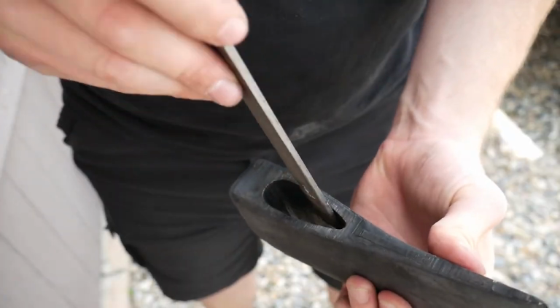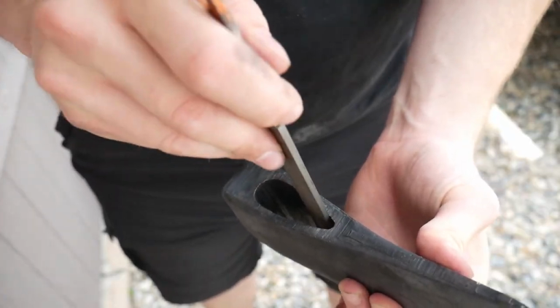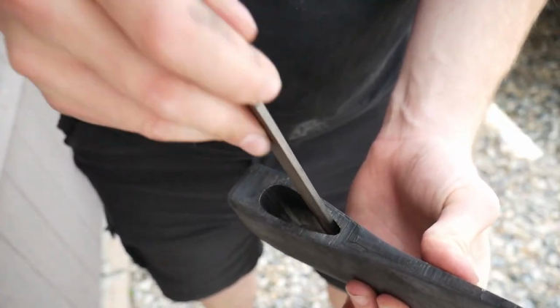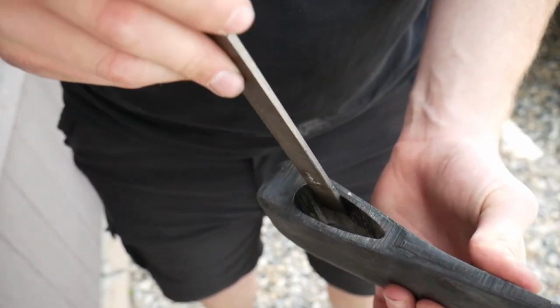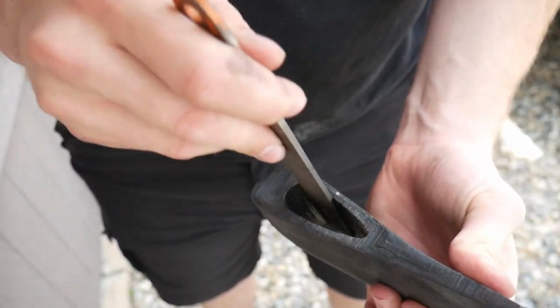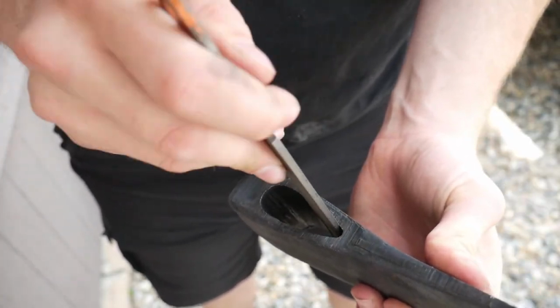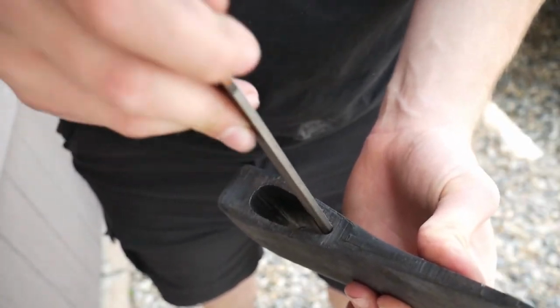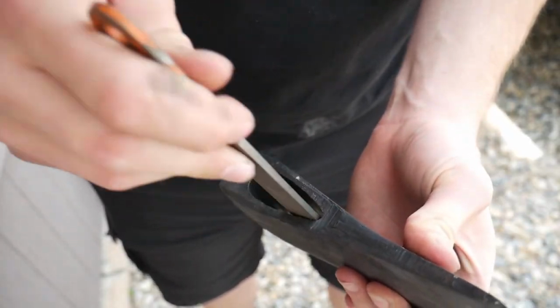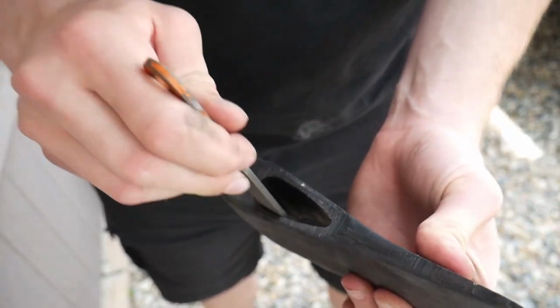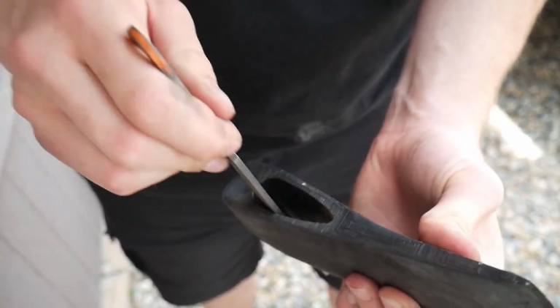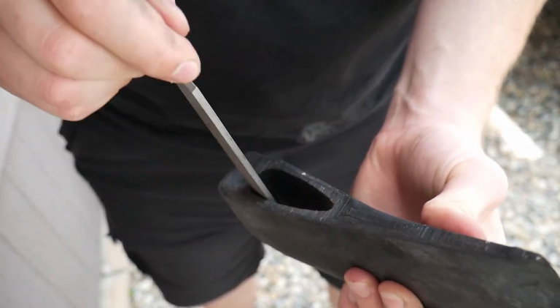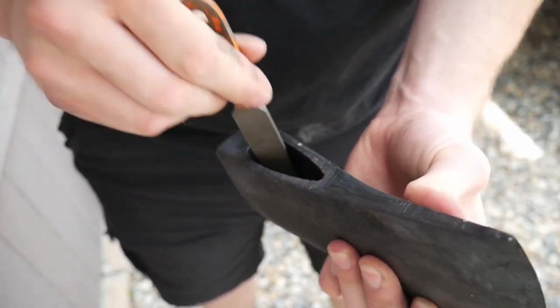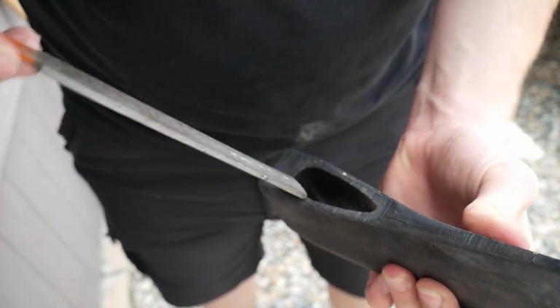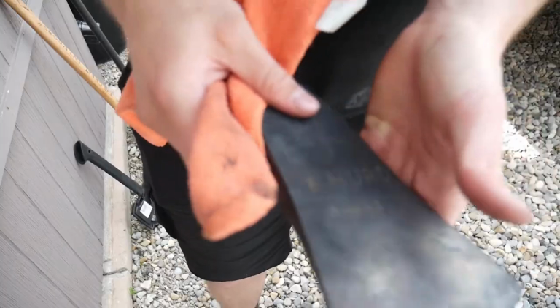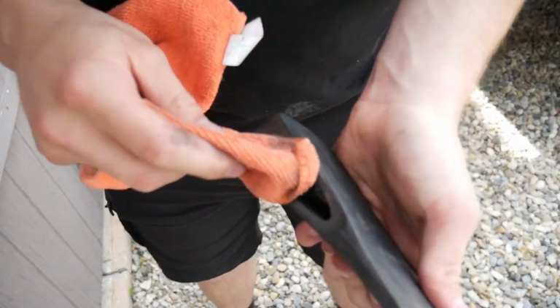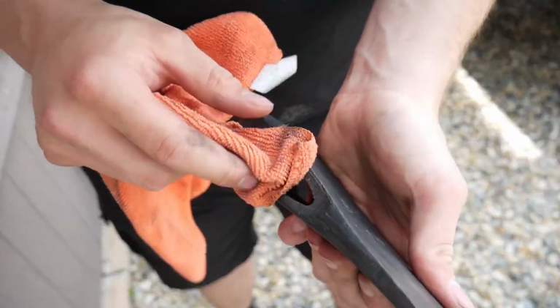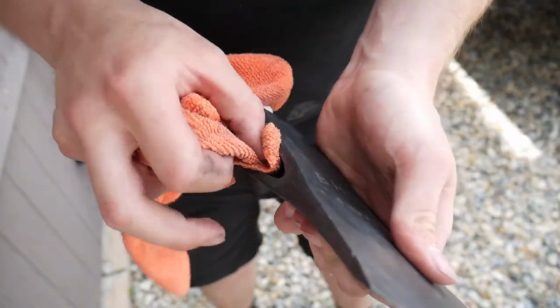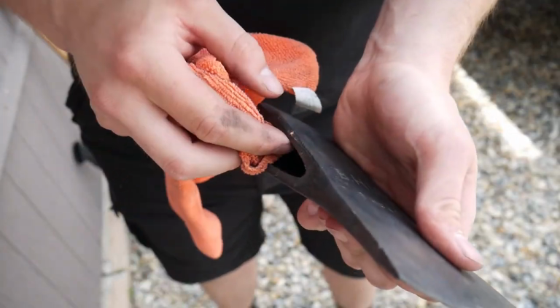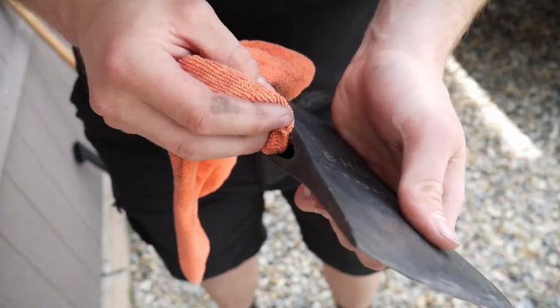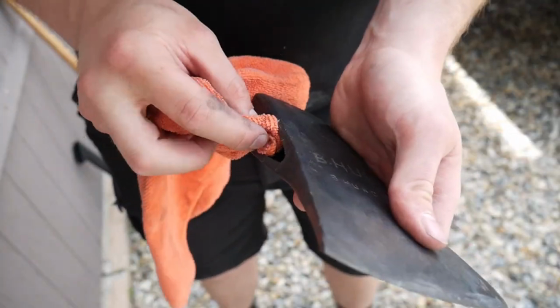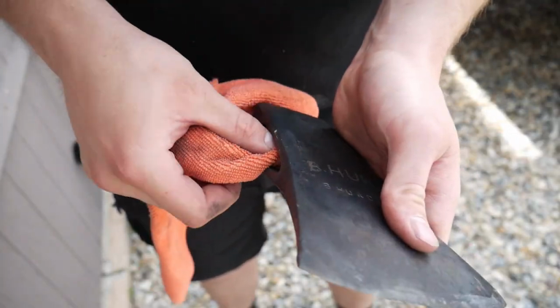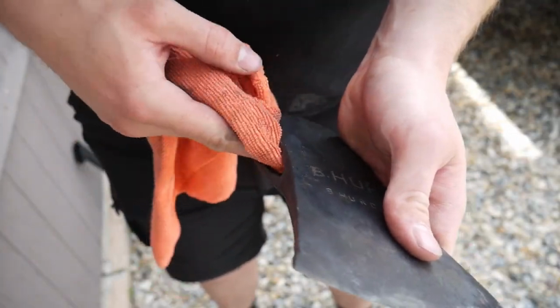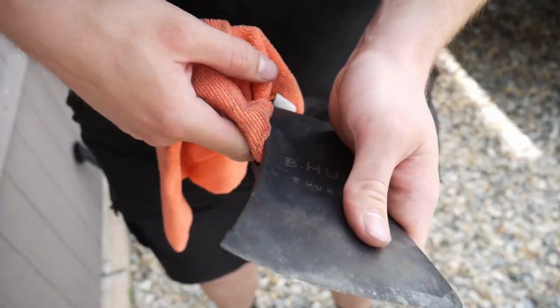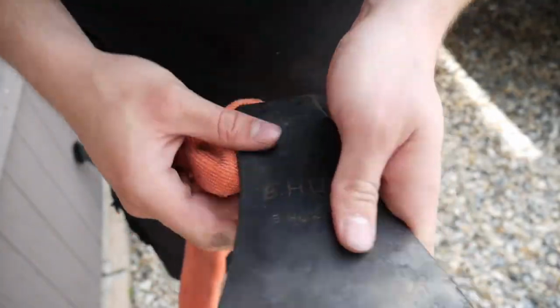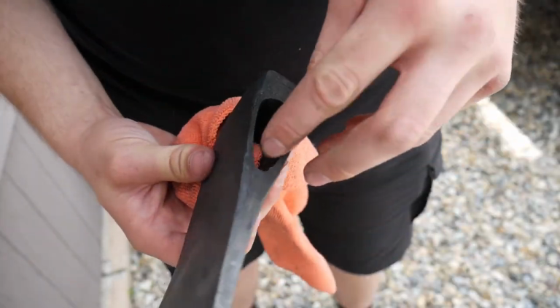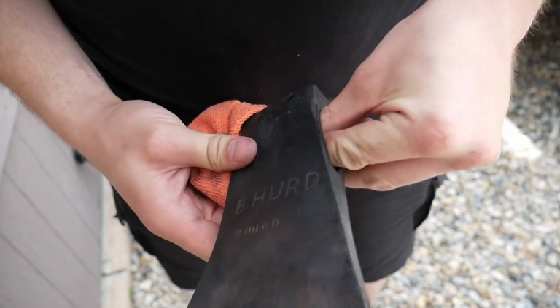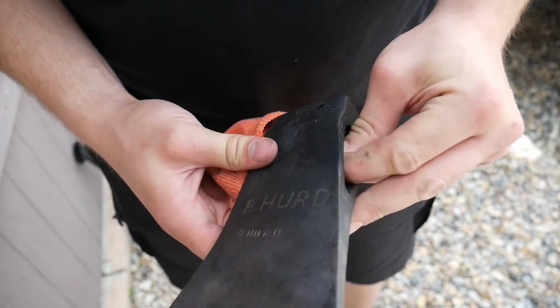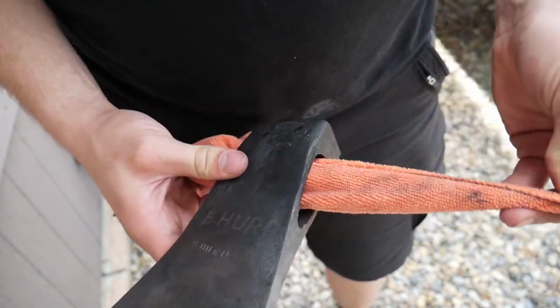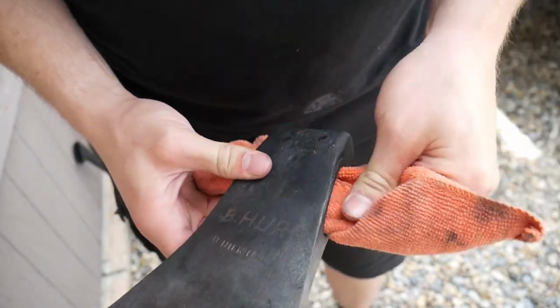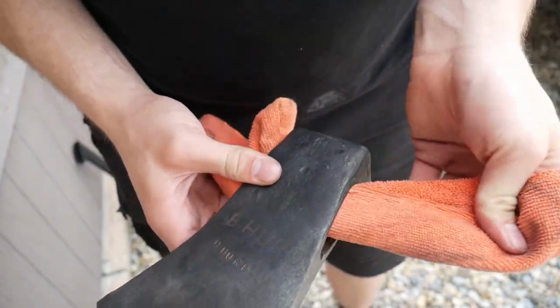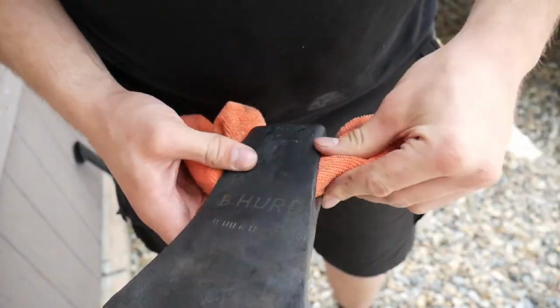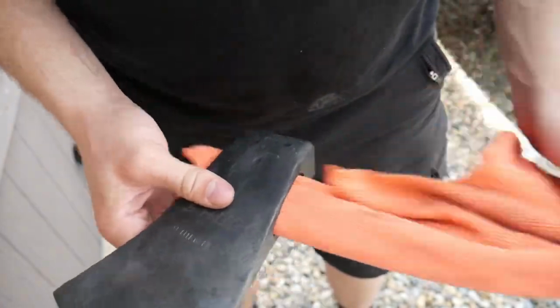The first thing you need to do is clean up the inside of that axe head. You don't want any metal burrs in there or any debris. You can see I used a file to help clean it out and I'm using a rag here.